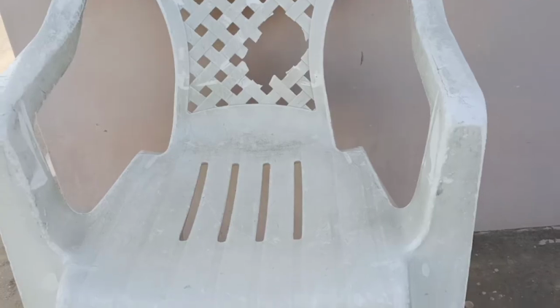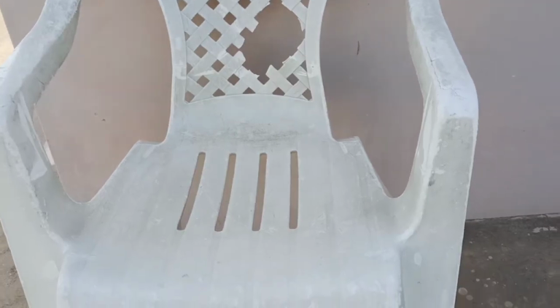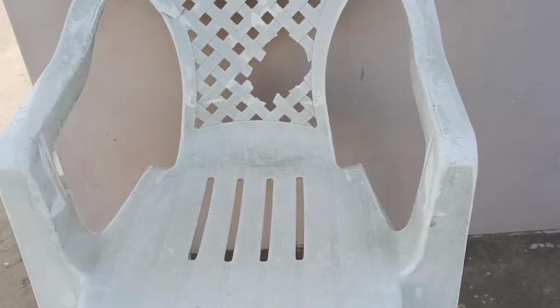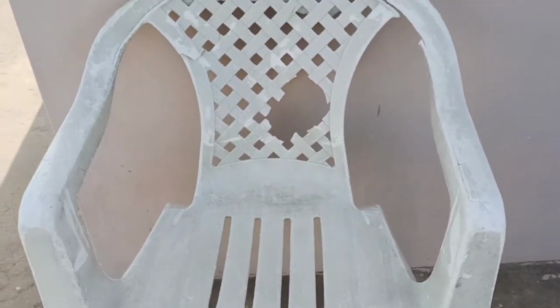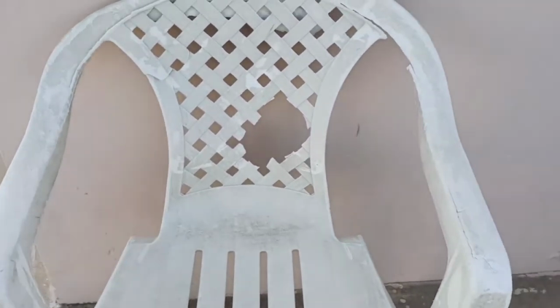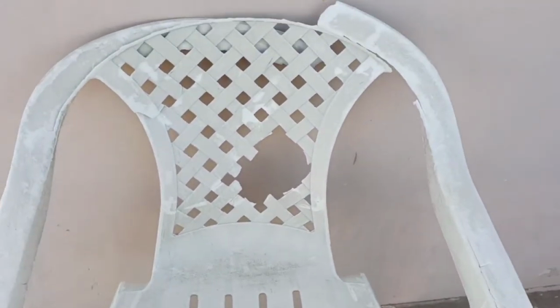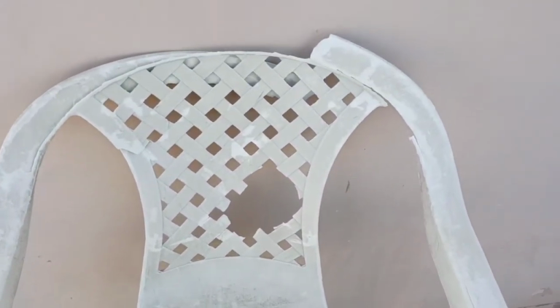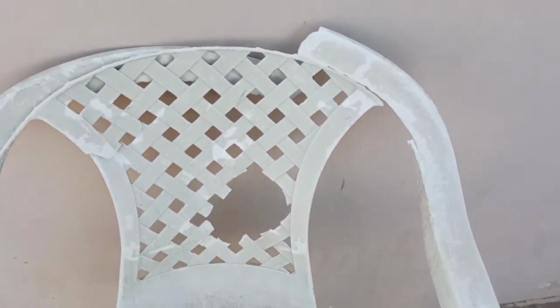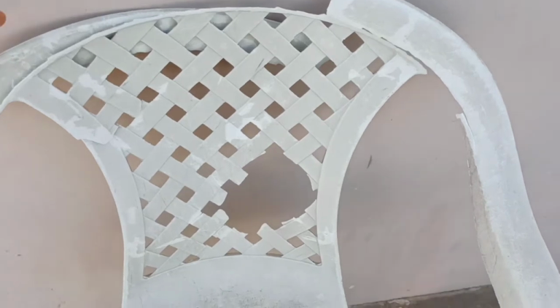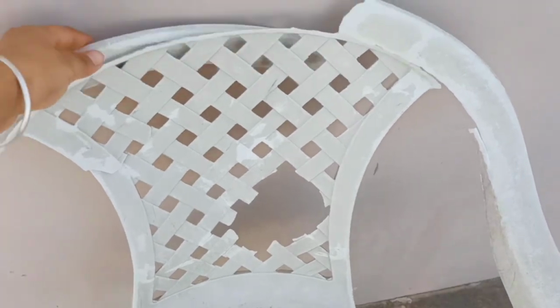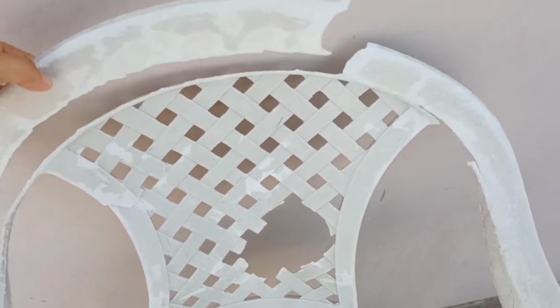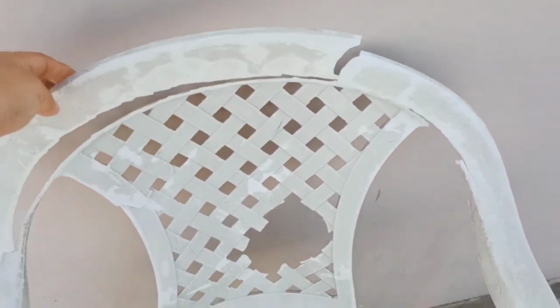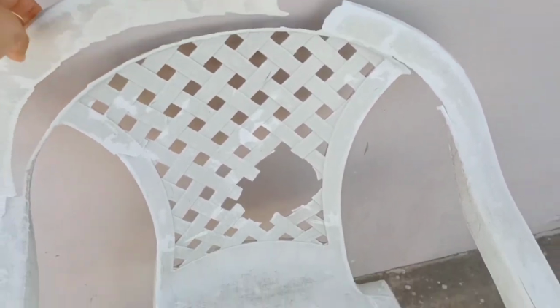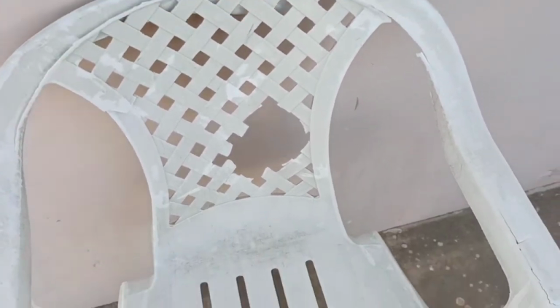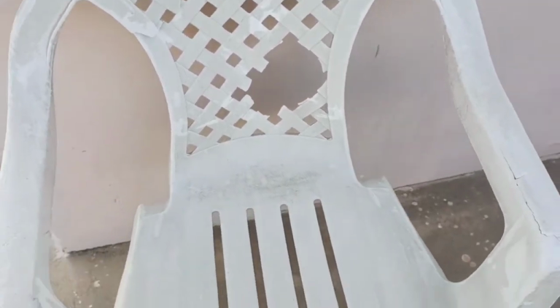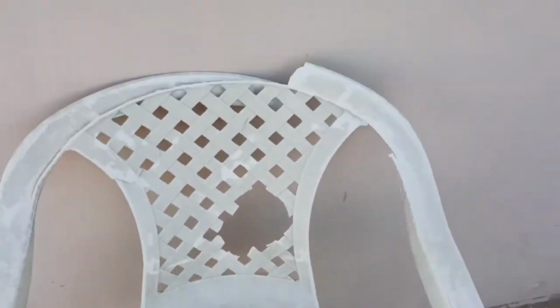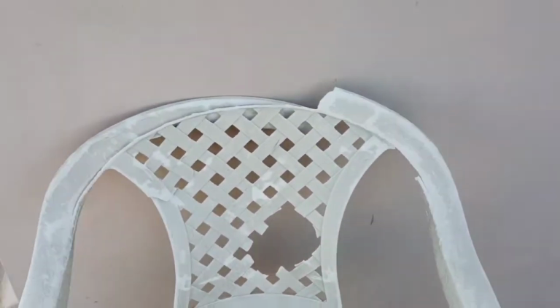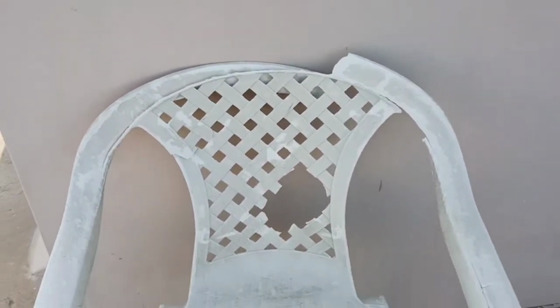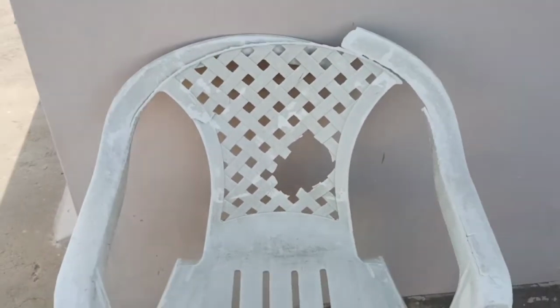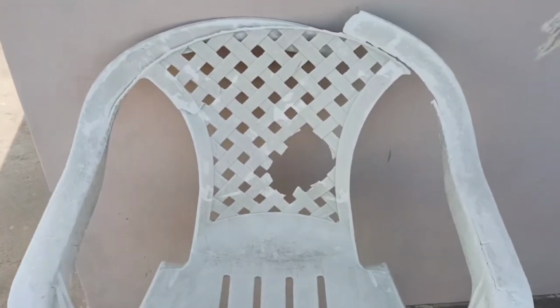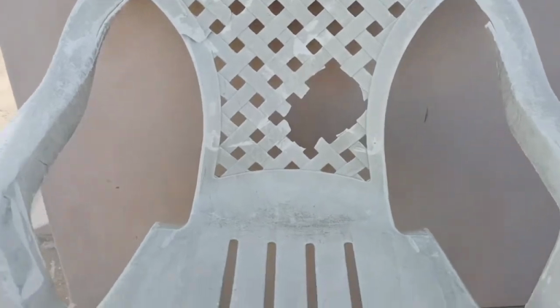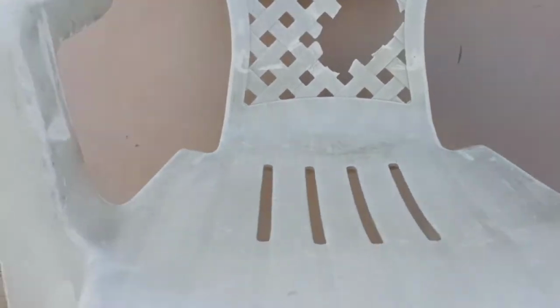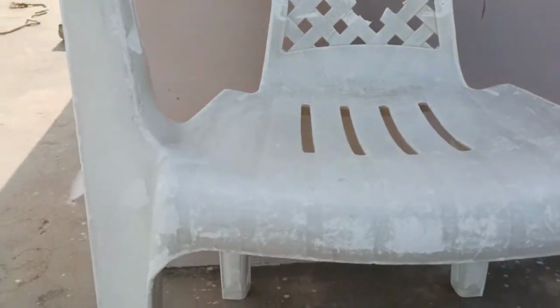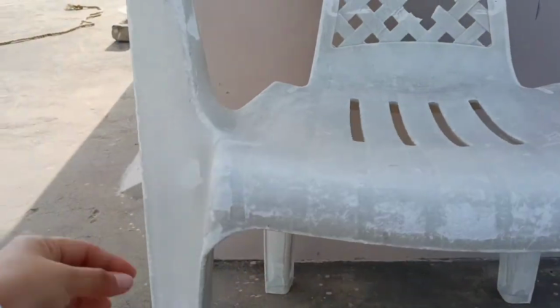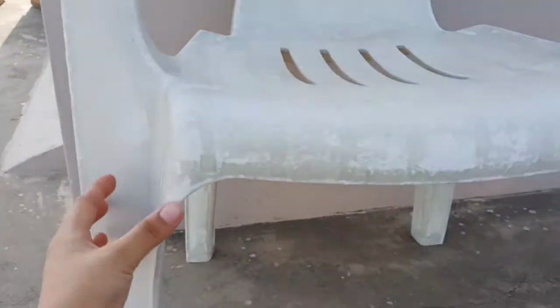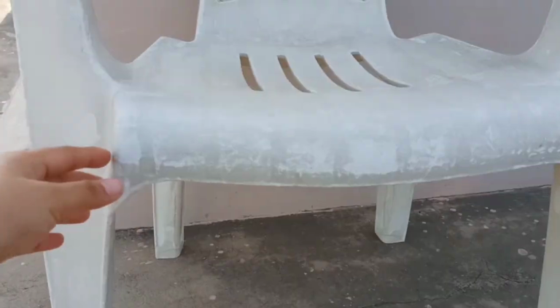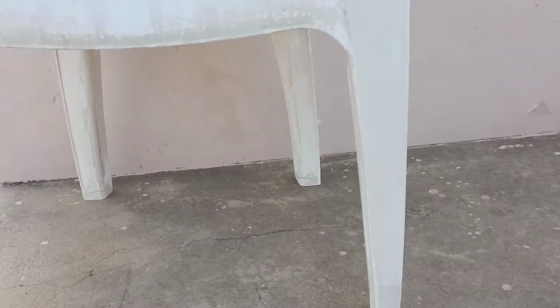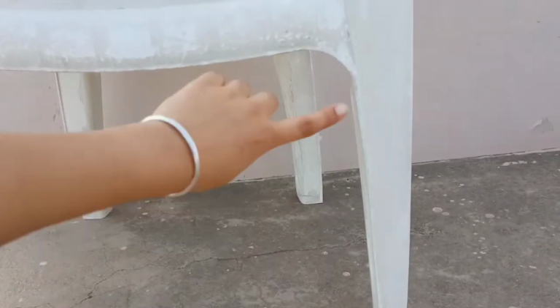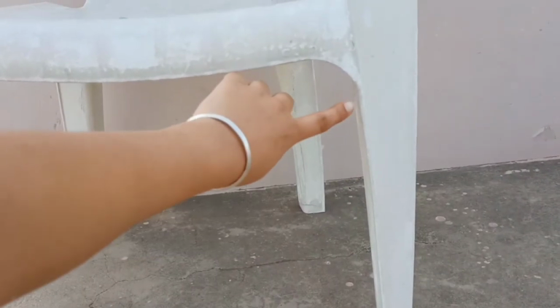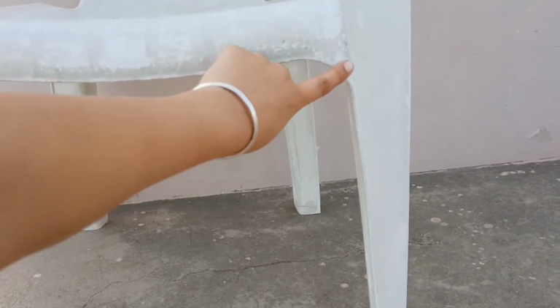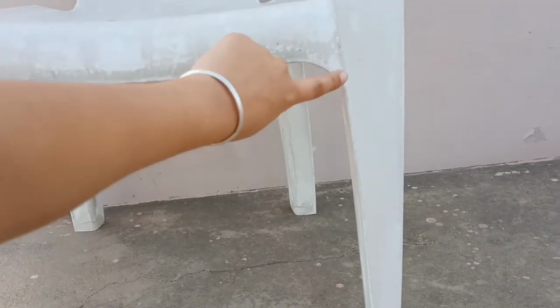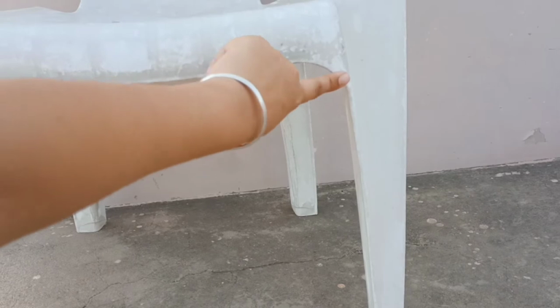We are using a chair for making this project. It is an old chair which is in very bad condition. I thought it could be reused. First of all, we will remove the legs from the chair. I marked the chair here.